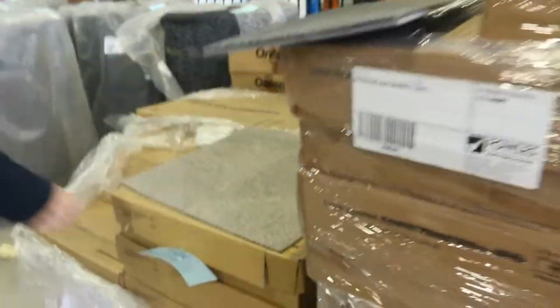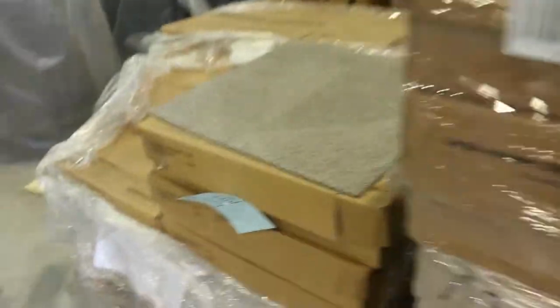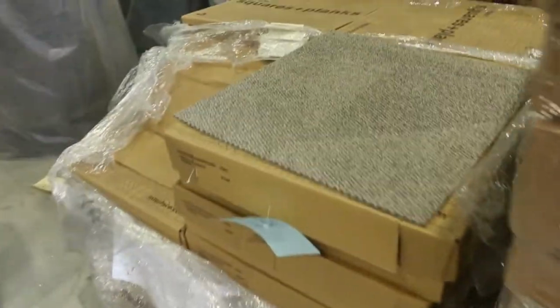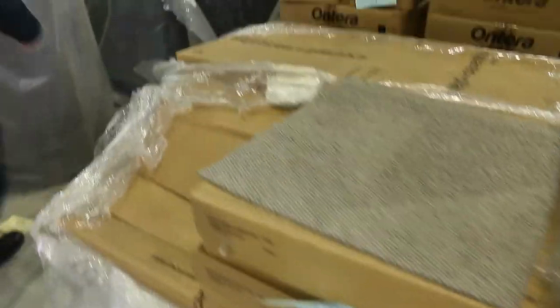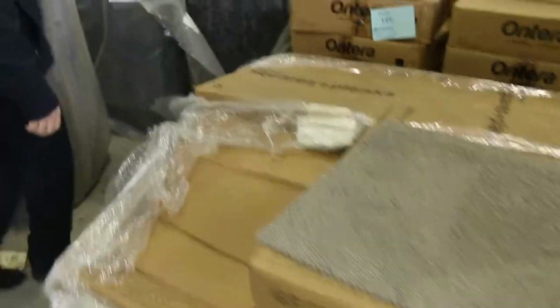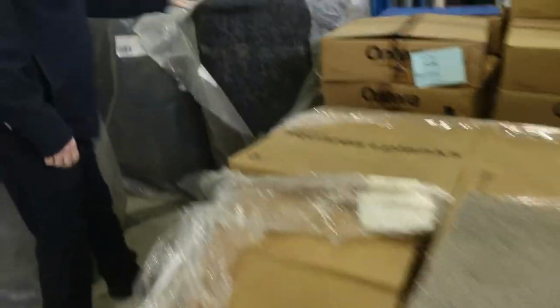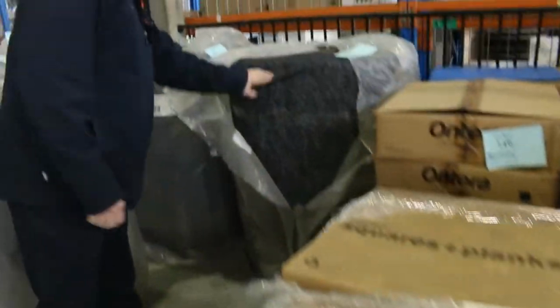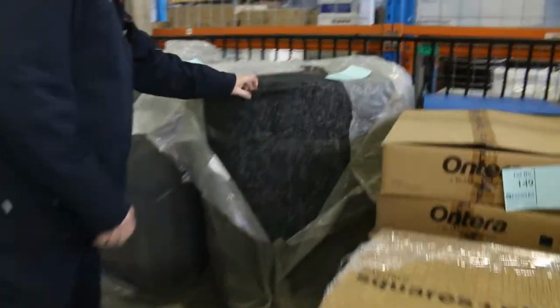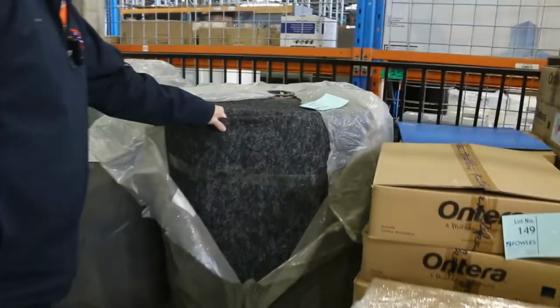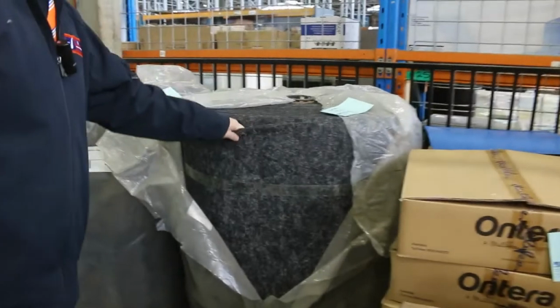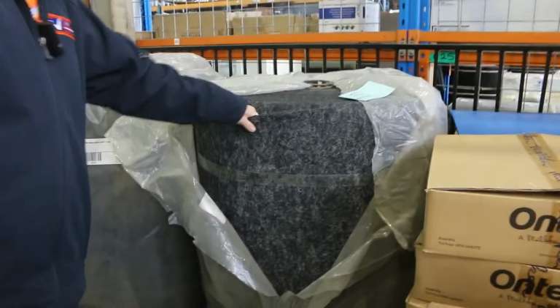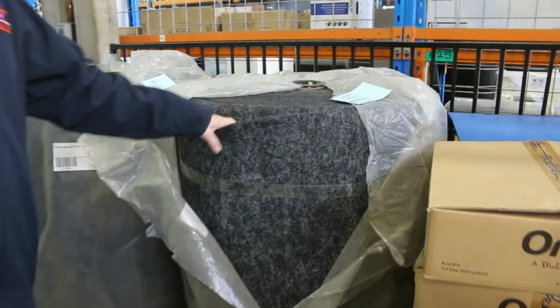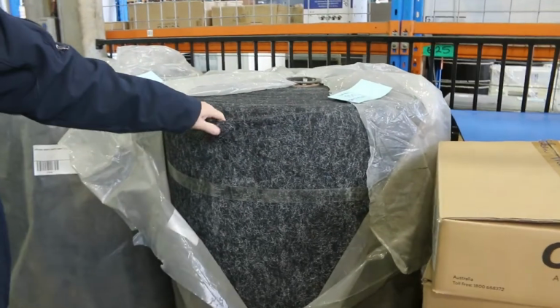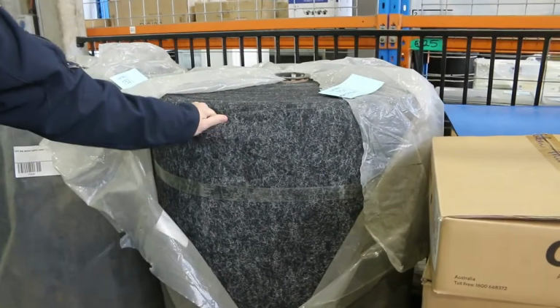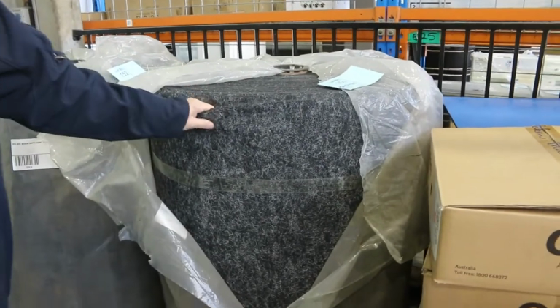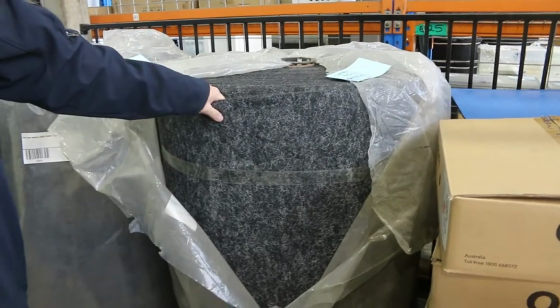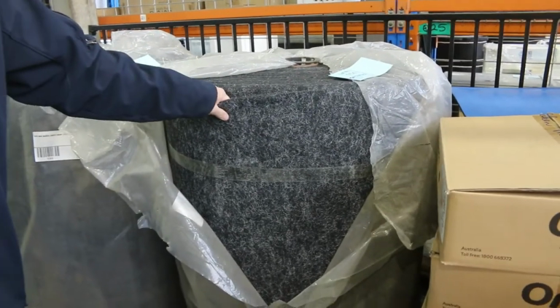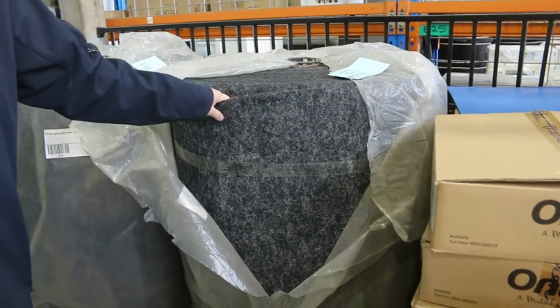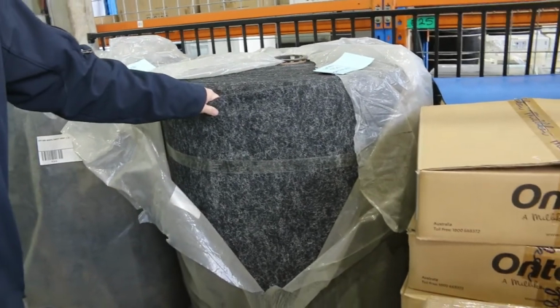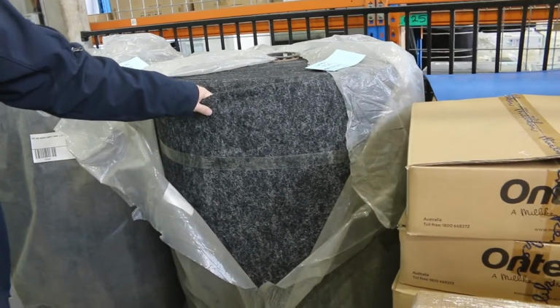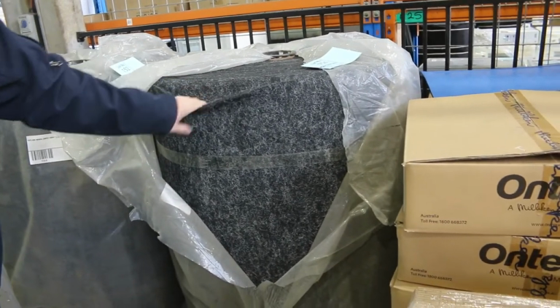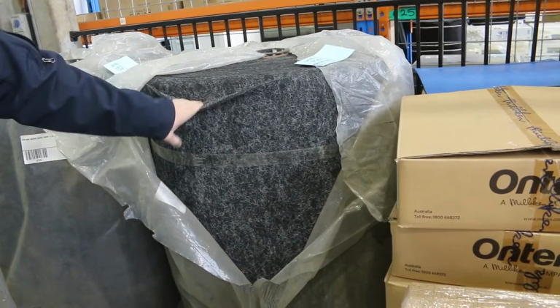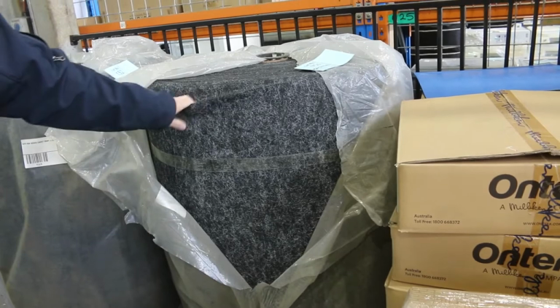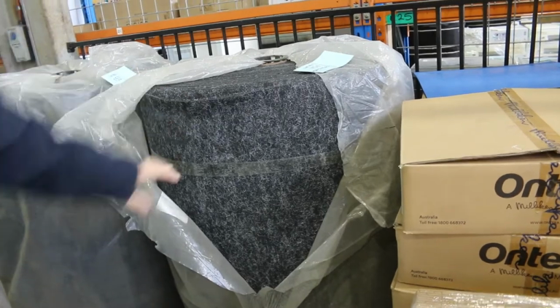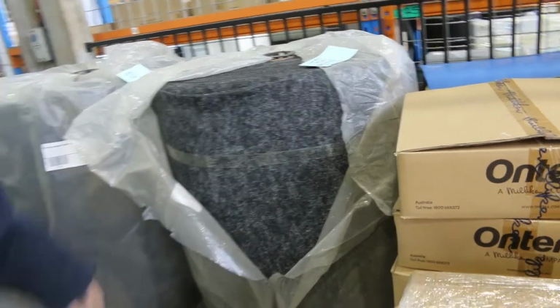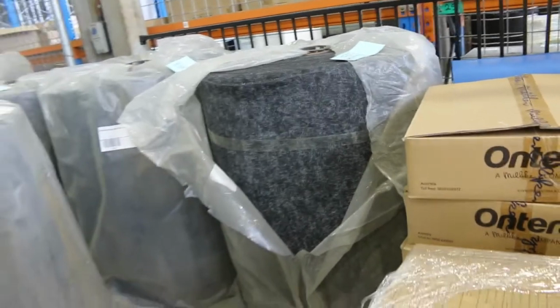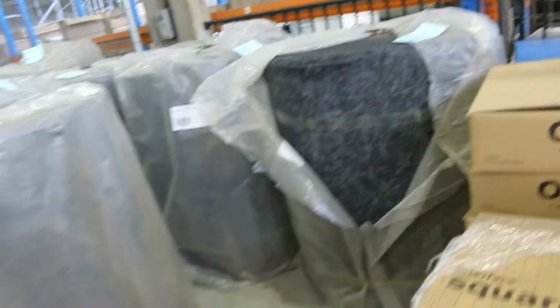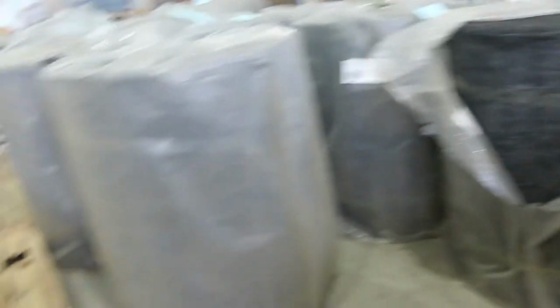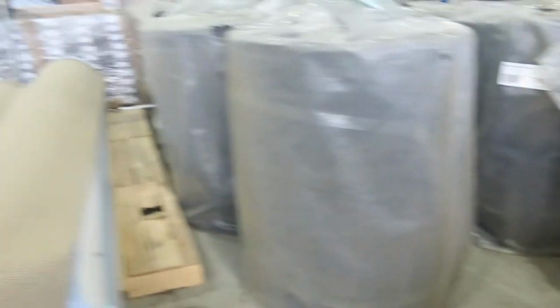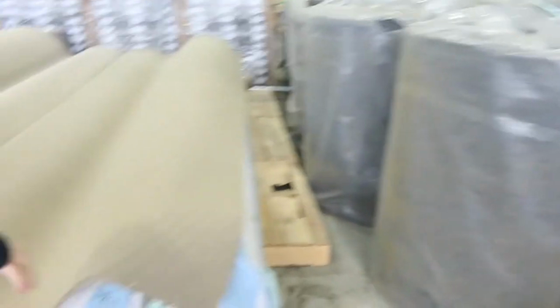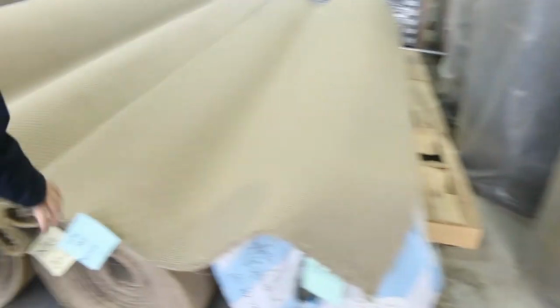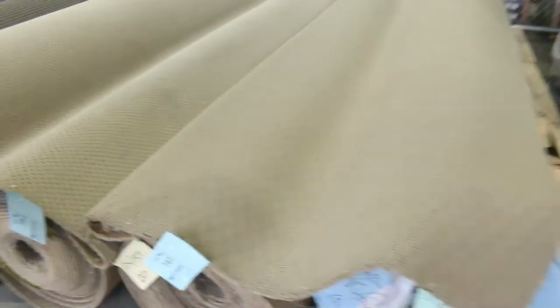We've got this indoor outdoor carpet — this is just over a metre wide, we're looking to get $11 a square metre for that. That's good if you want to put it in a boat, maybe outside on your veranda or in your garage — great gear, can take water, goes anywhere.